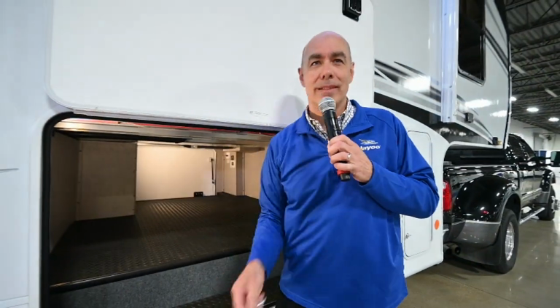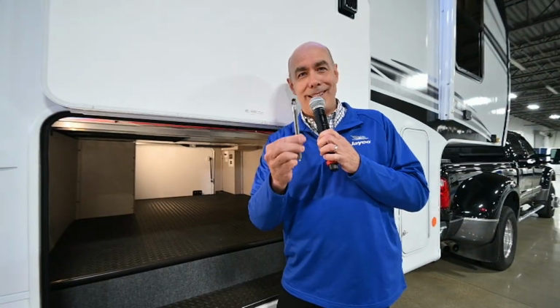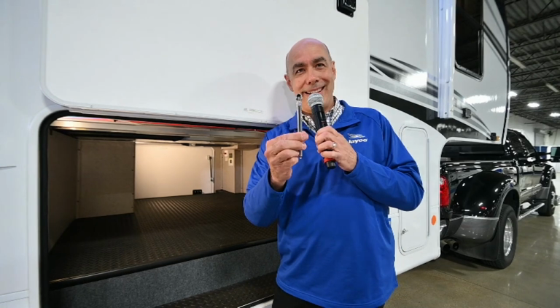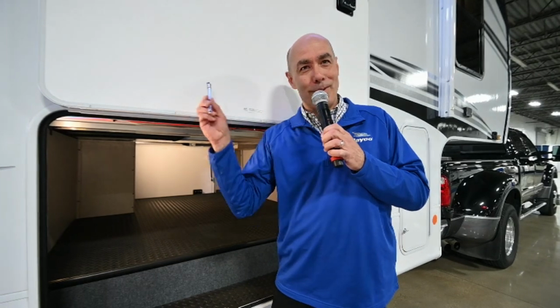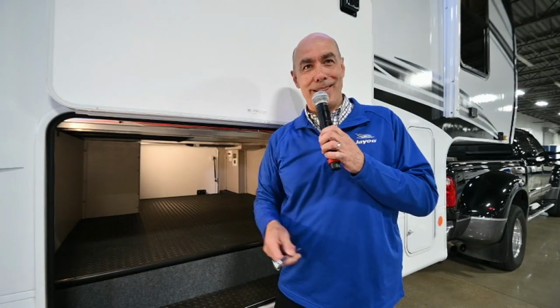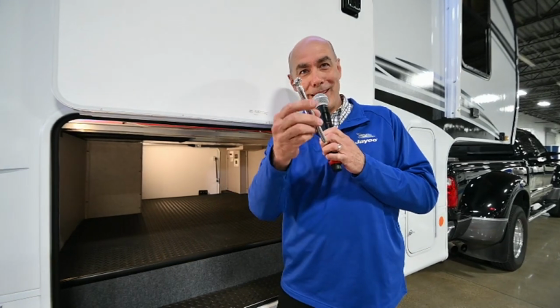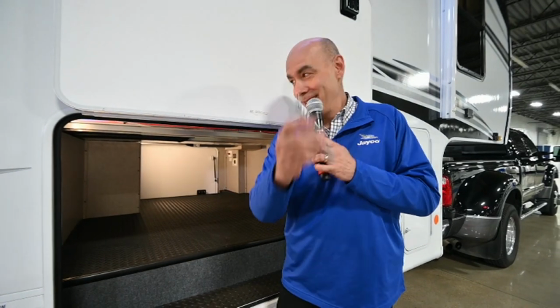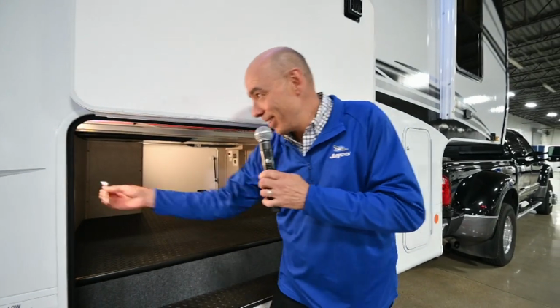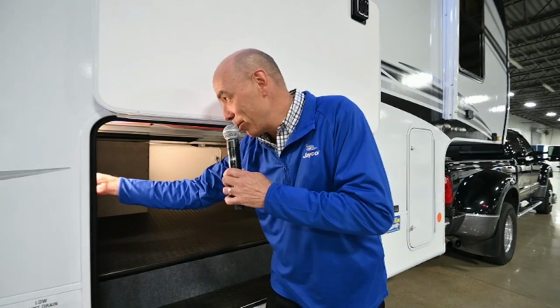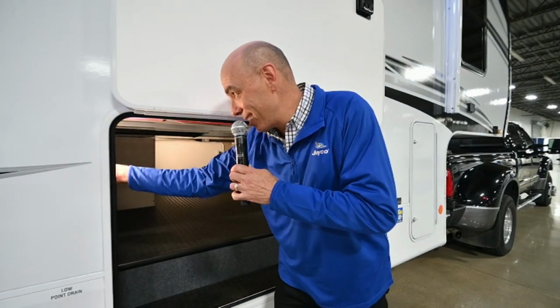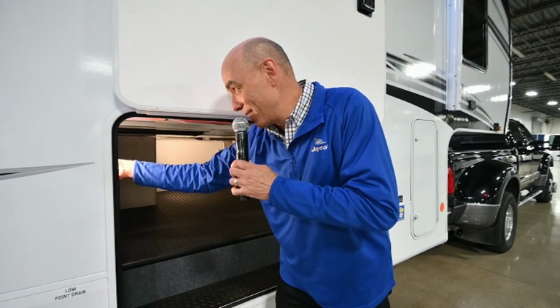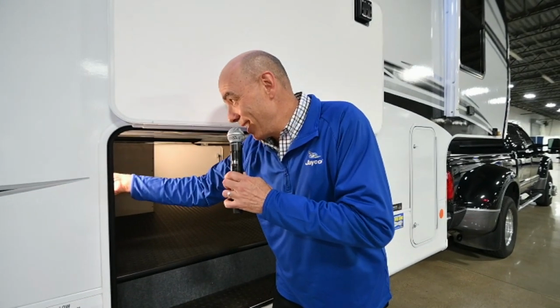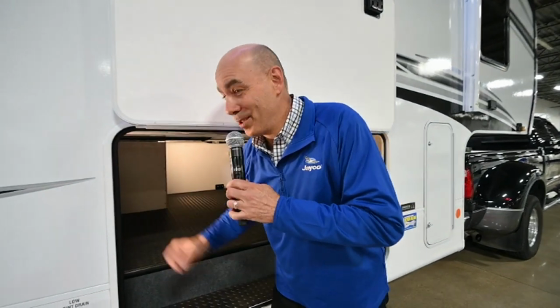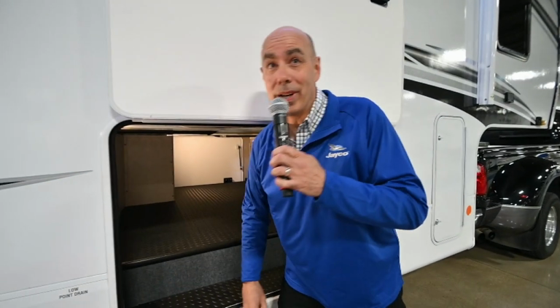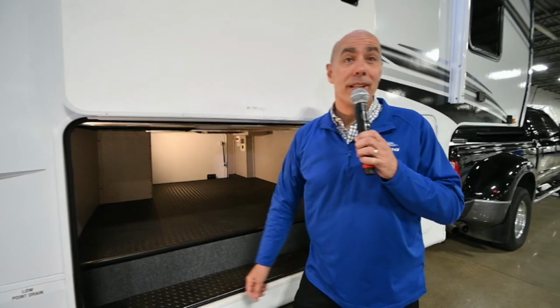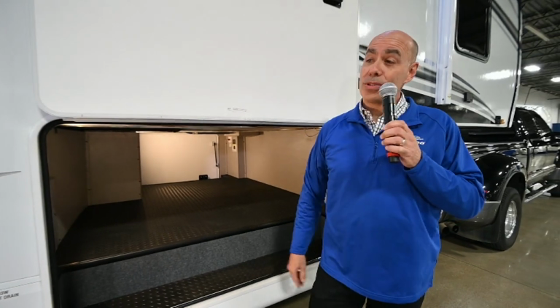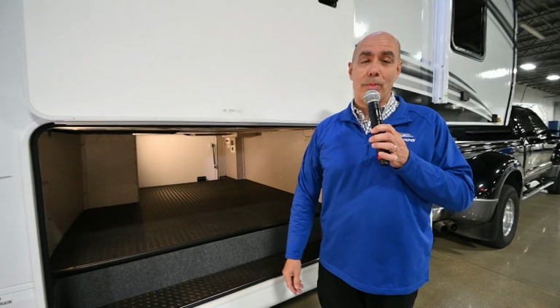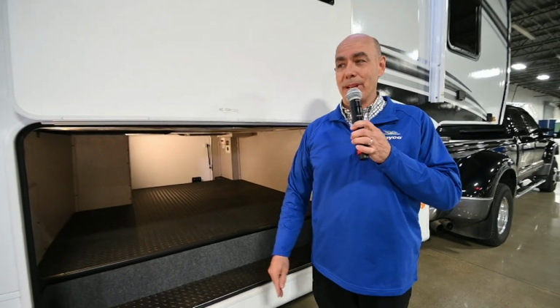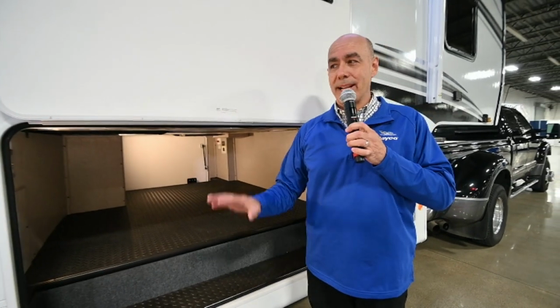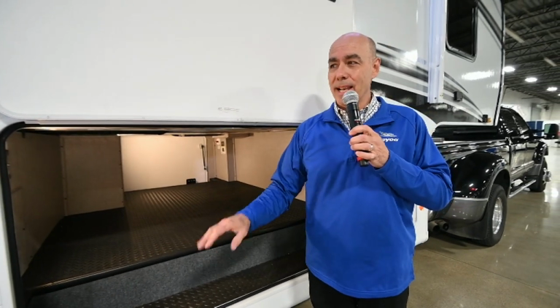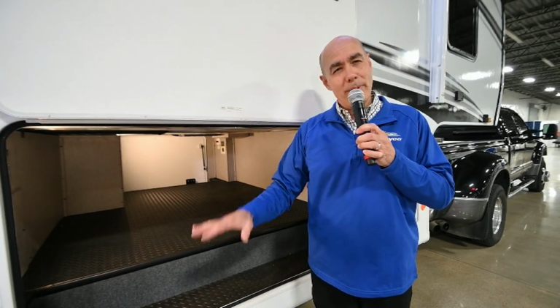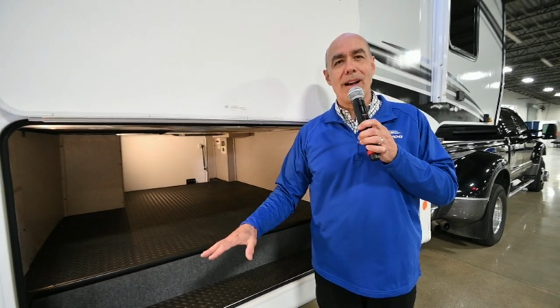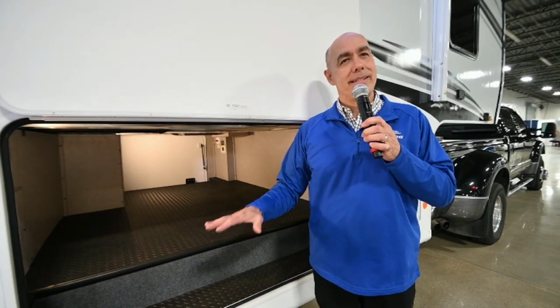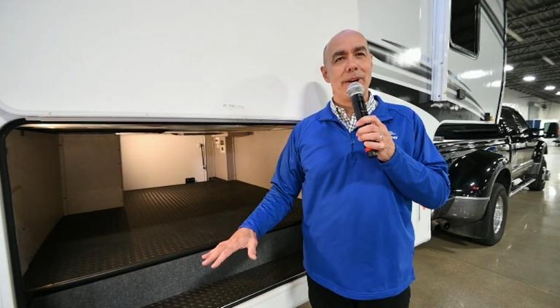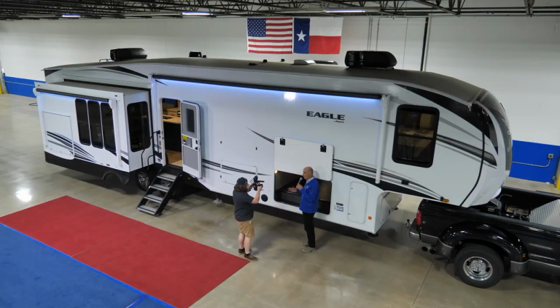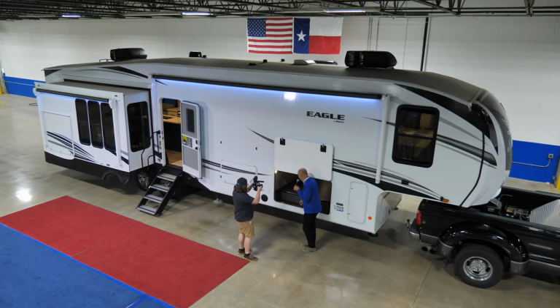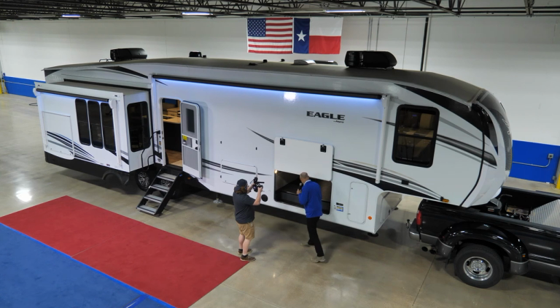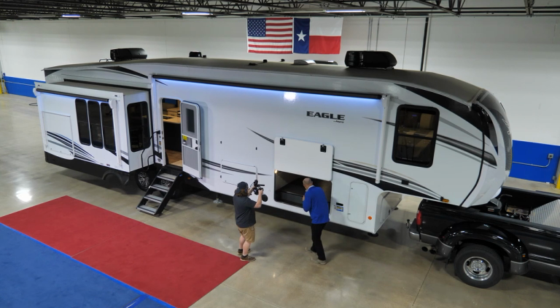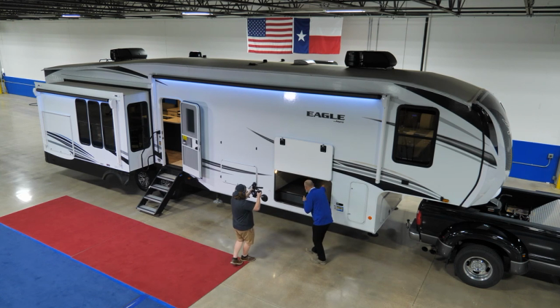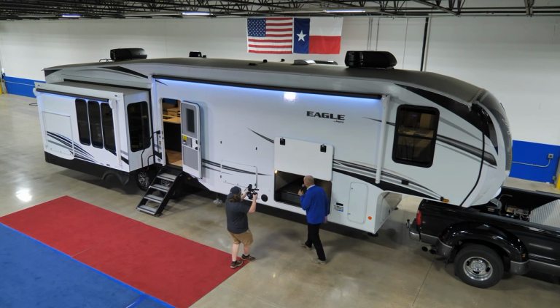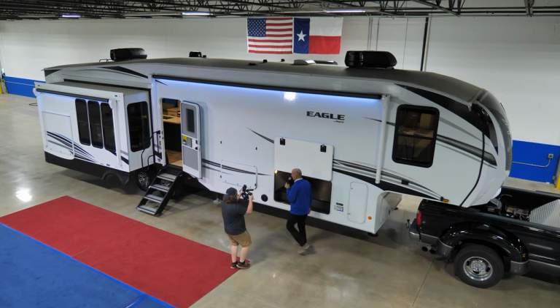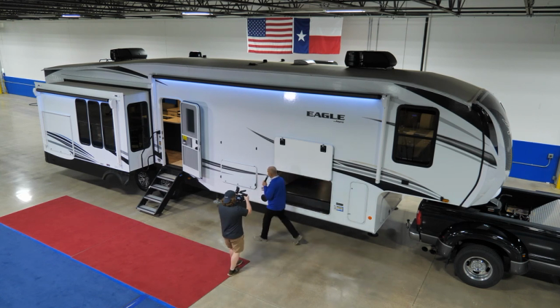You get a complimentary tire gauge with this unit. That's a joke, but it really is super important to keep an eye on tire pressure for safety. All kinds of storage under here.